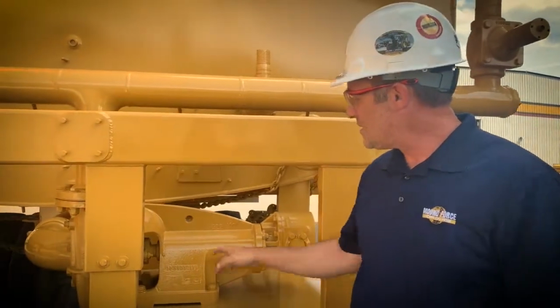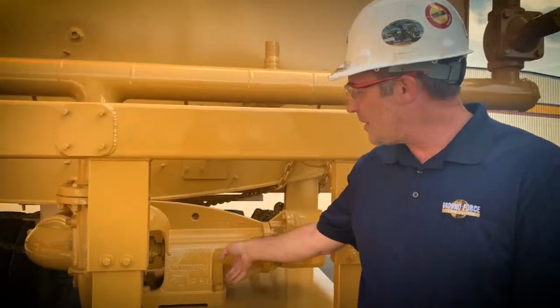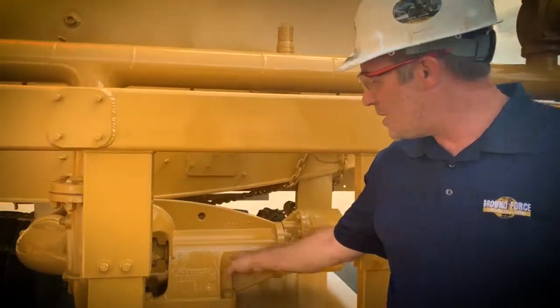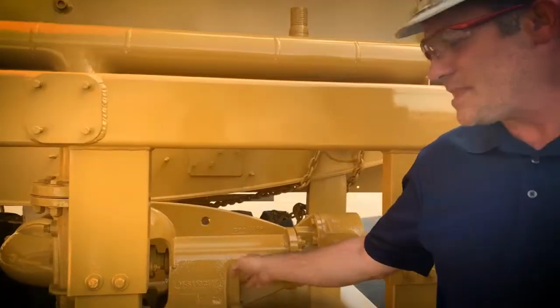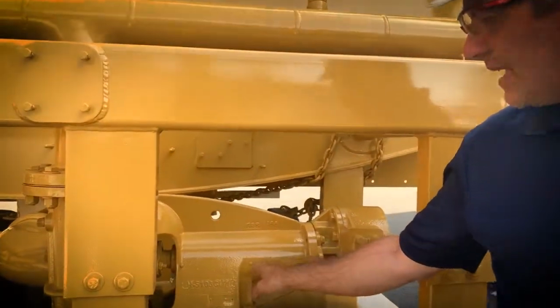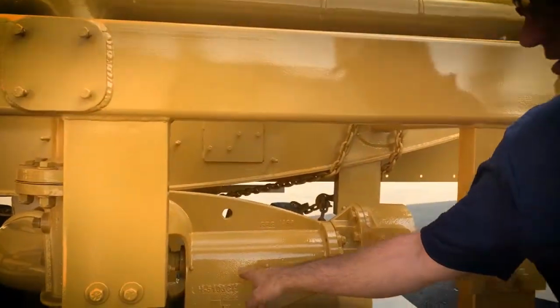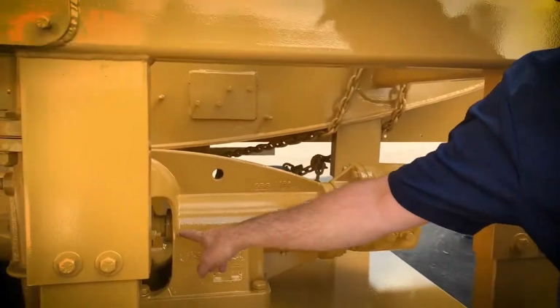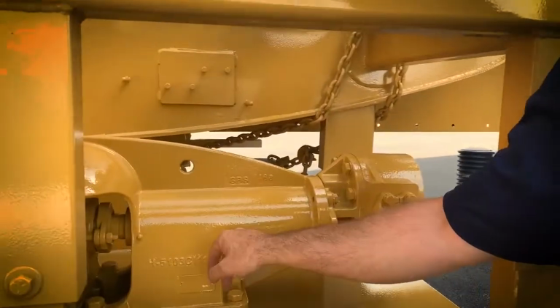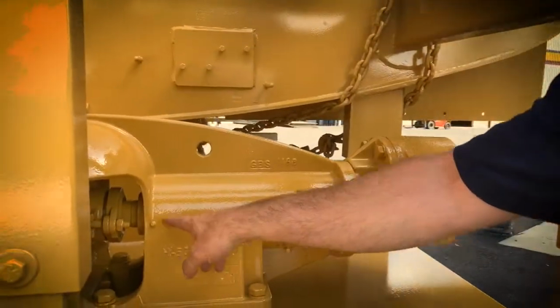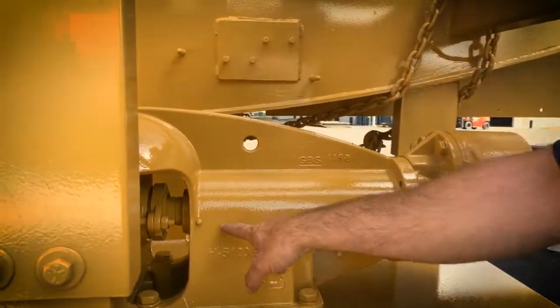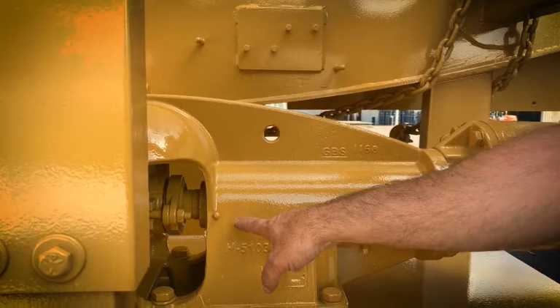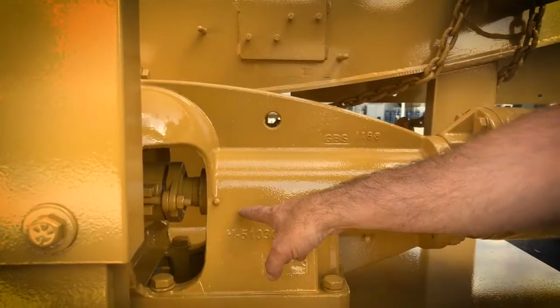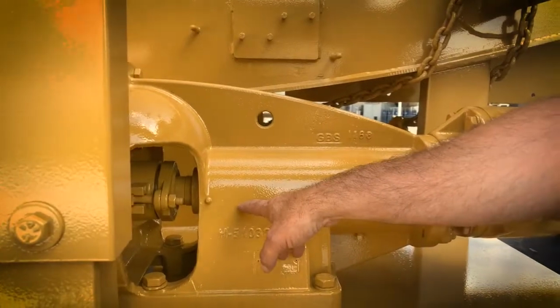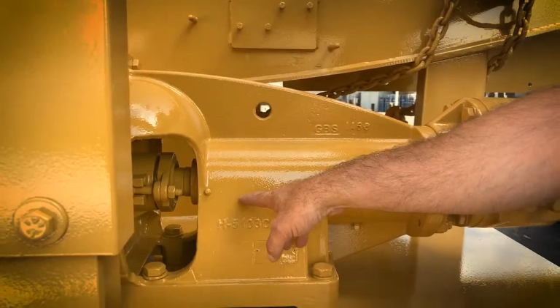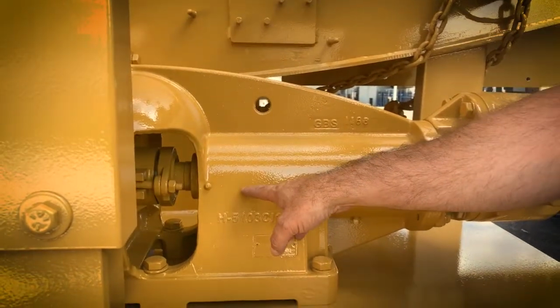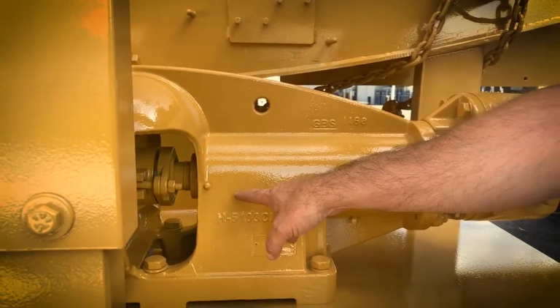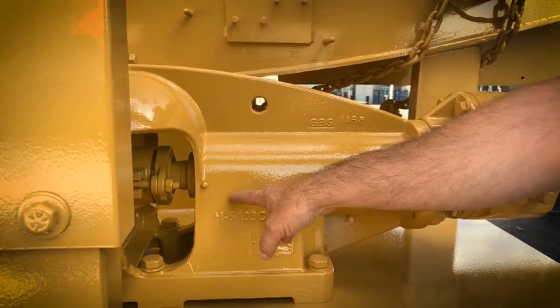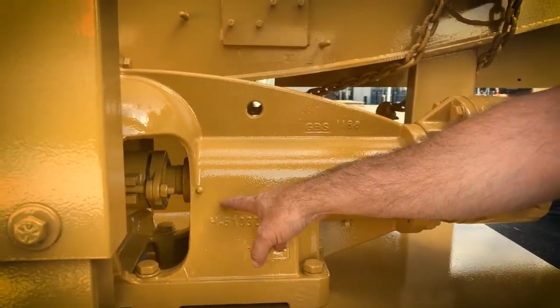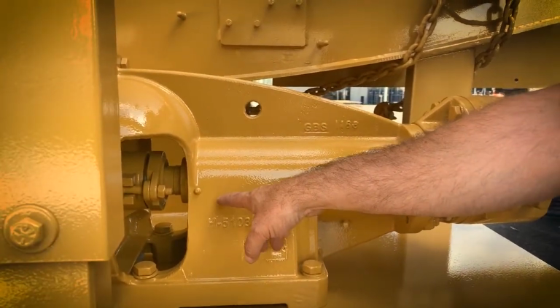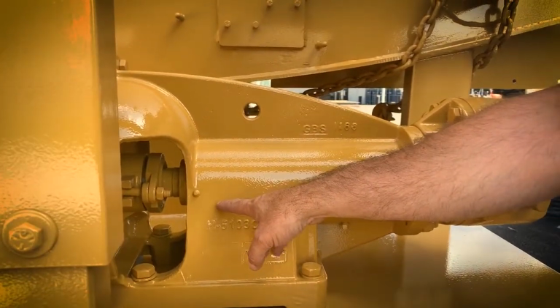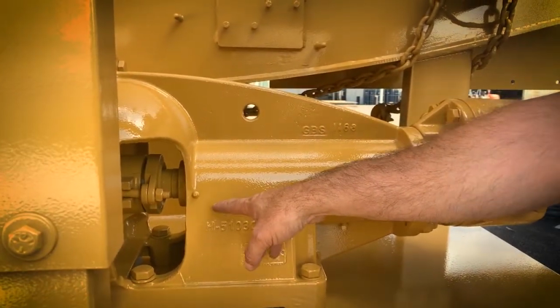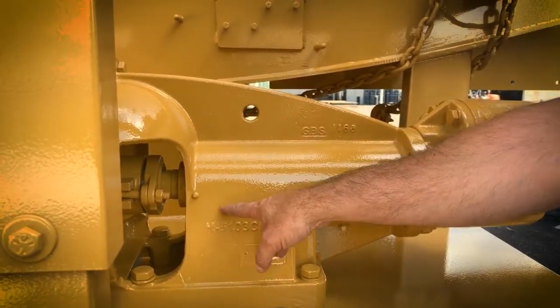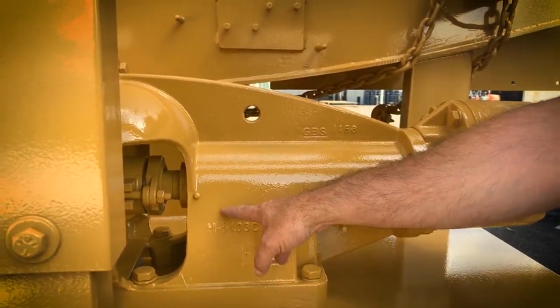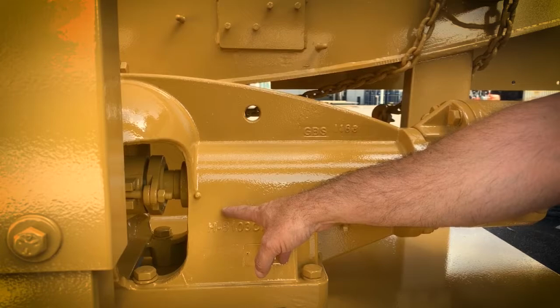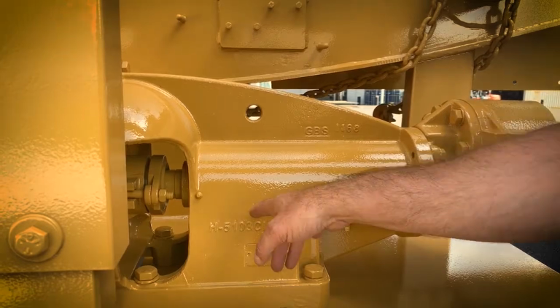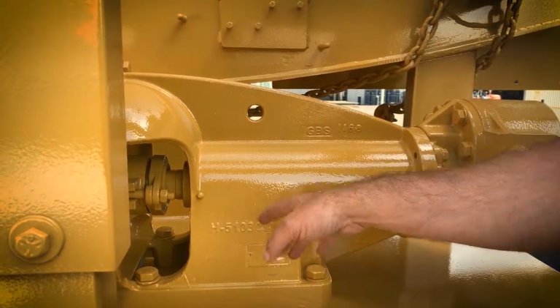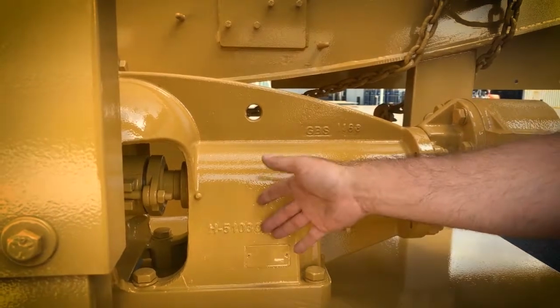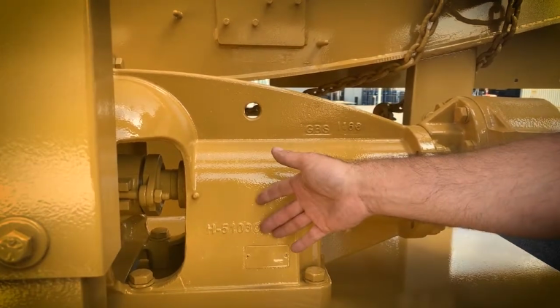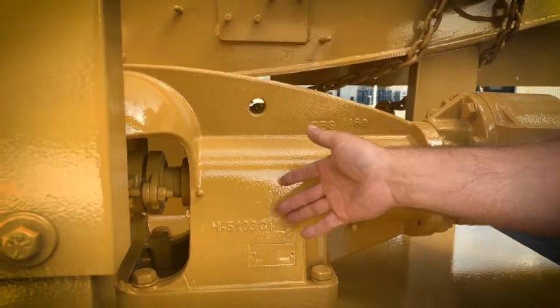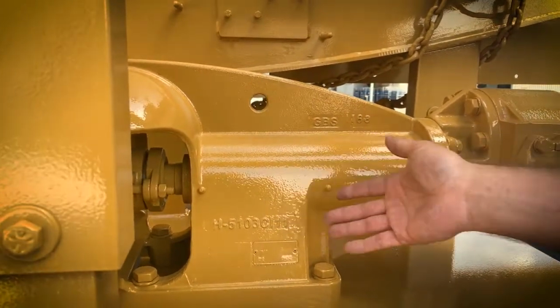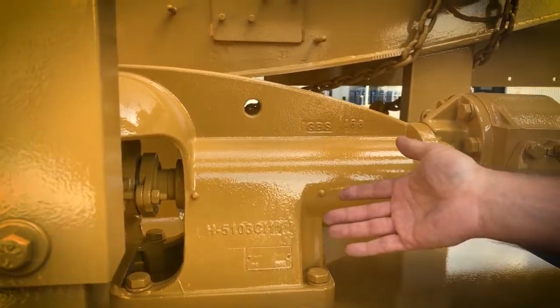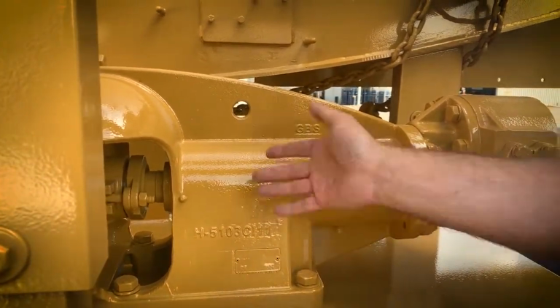On the Berkeley water pumps, there are two grease zerks right here and right here. We recommend to grease the pump at least once every three months, depending on your usage. One to two ounces will suffice. Do not over-grease or you'll risk damage to the seals on the water pump.